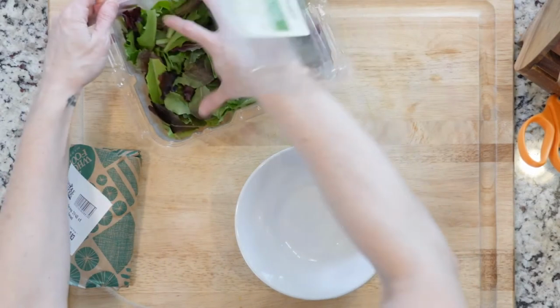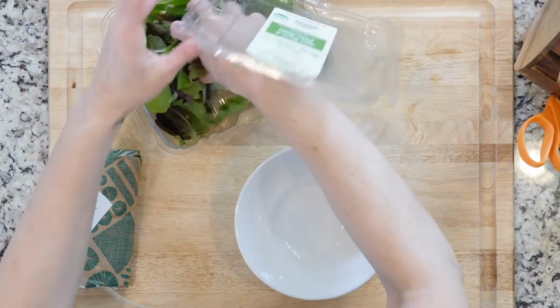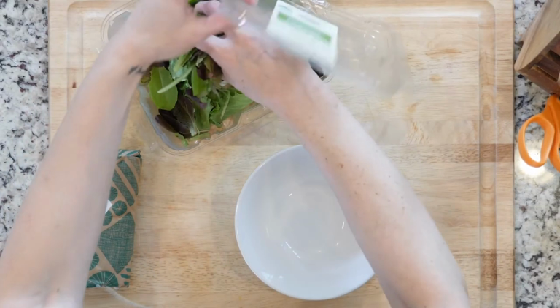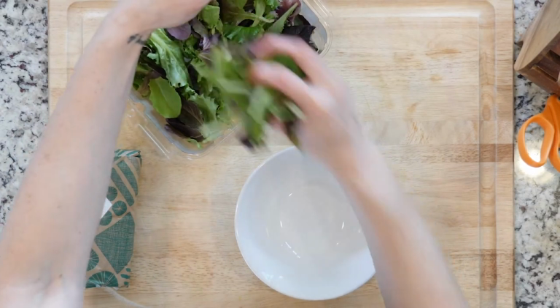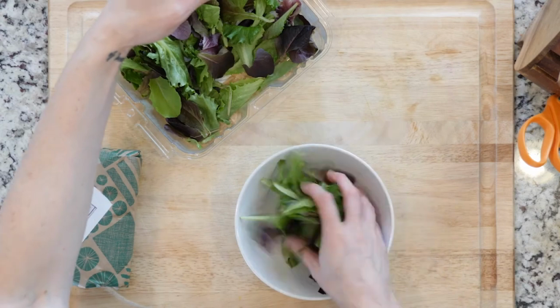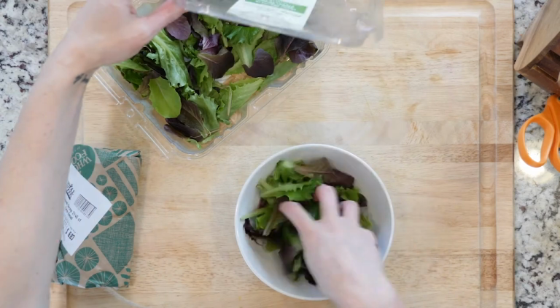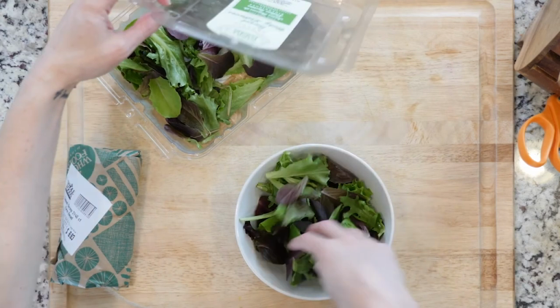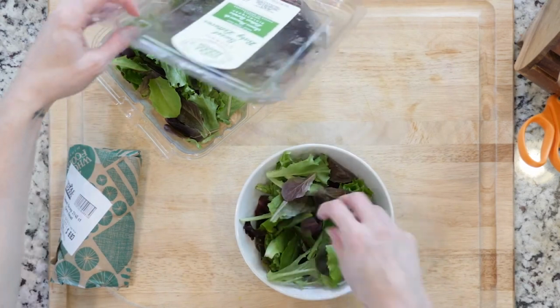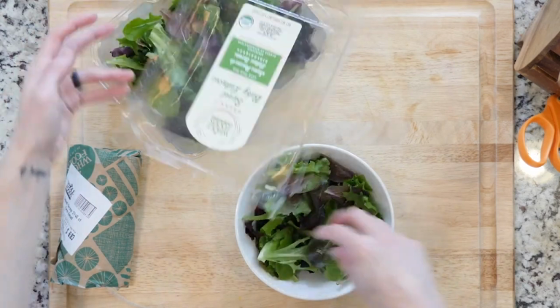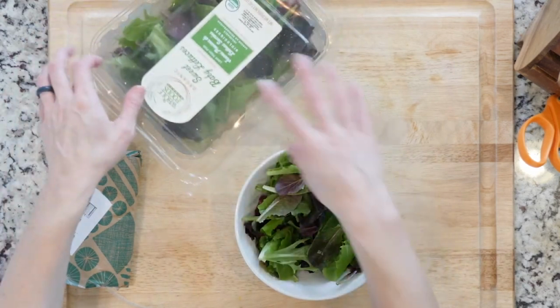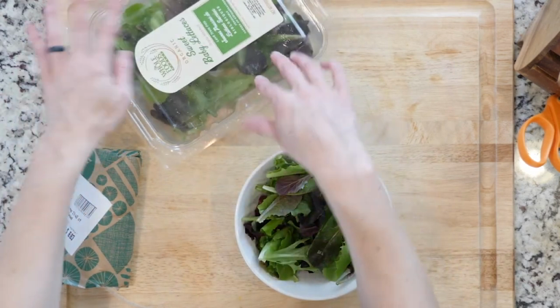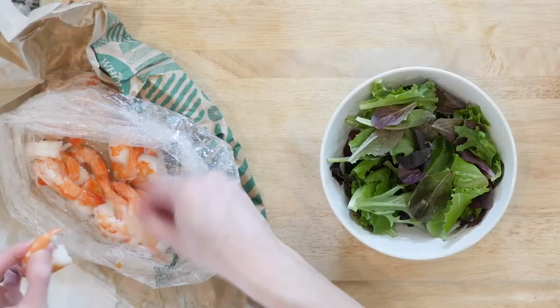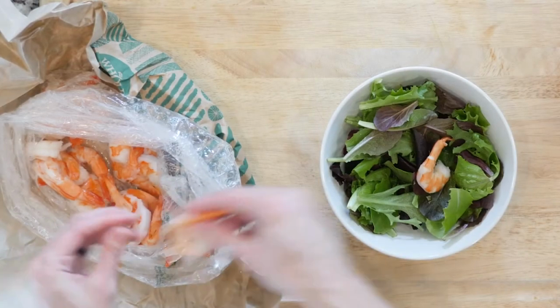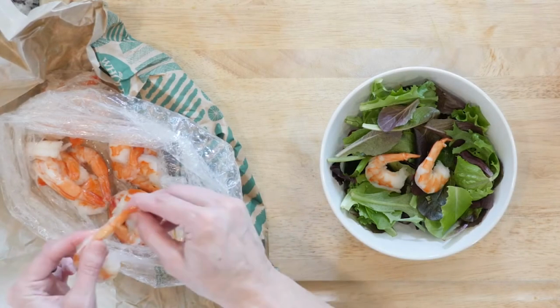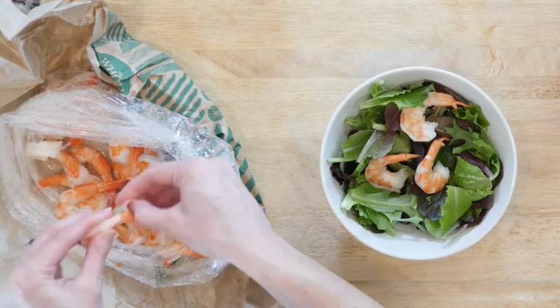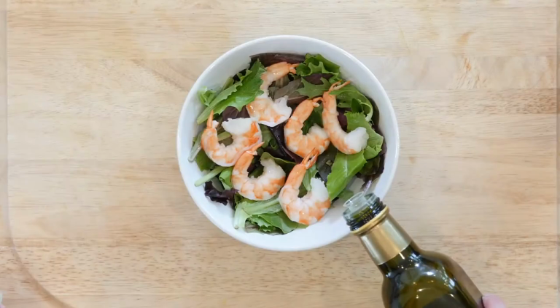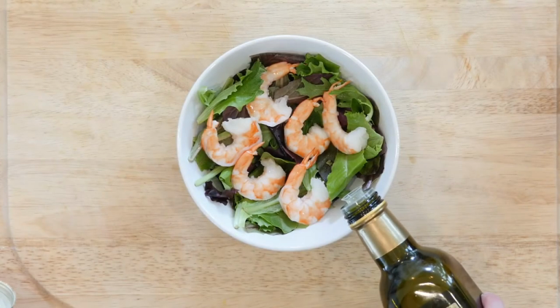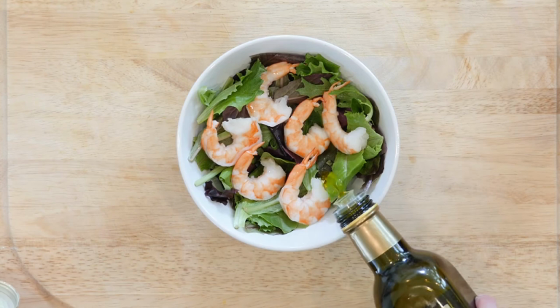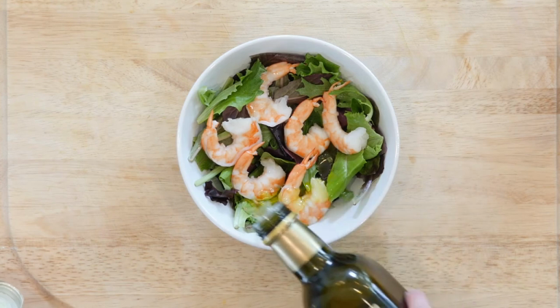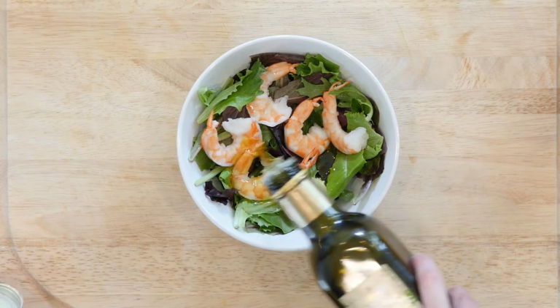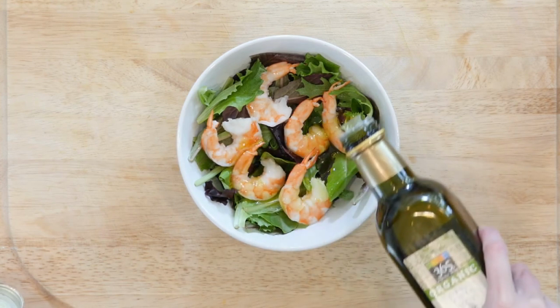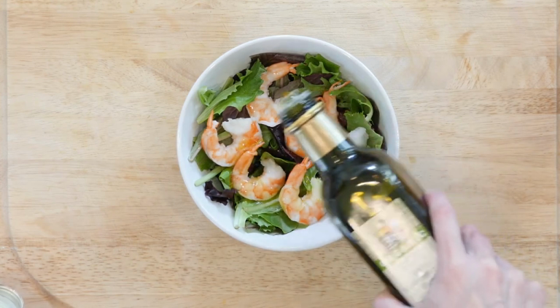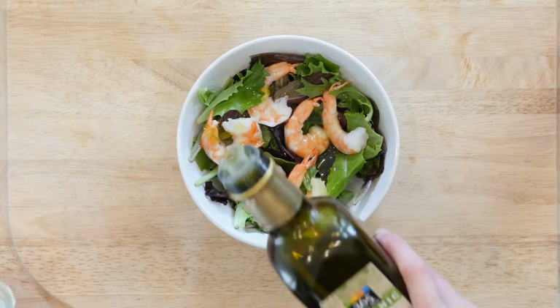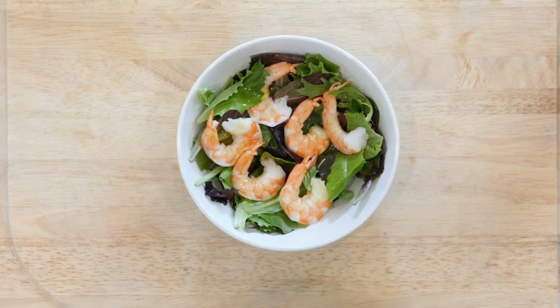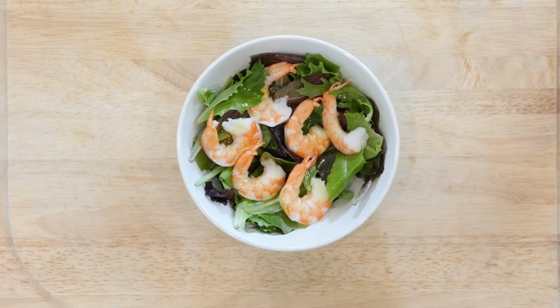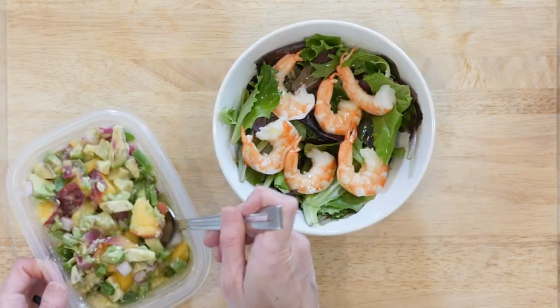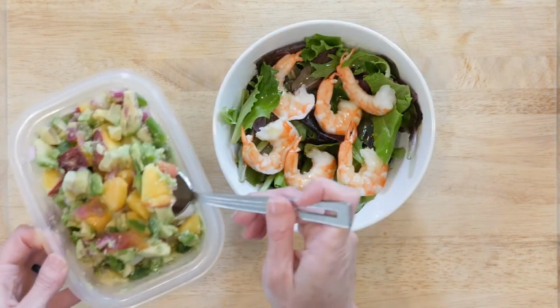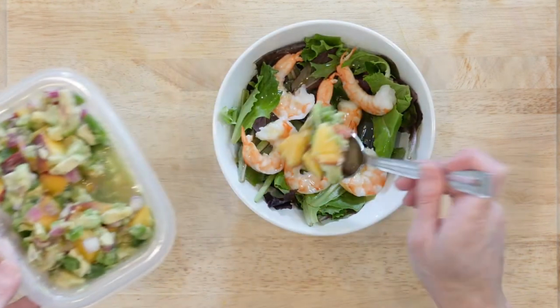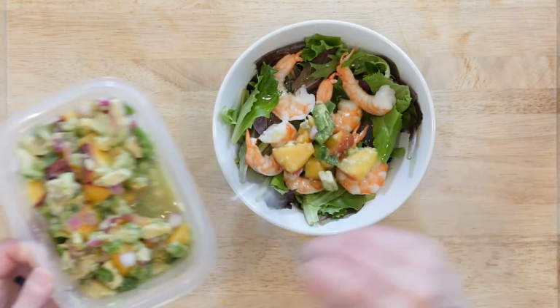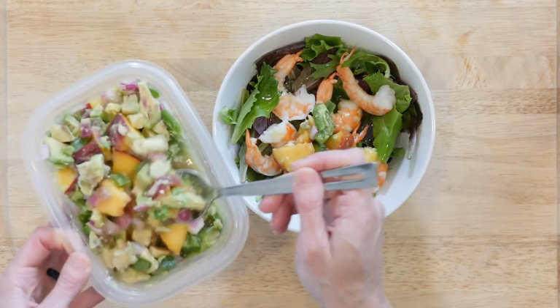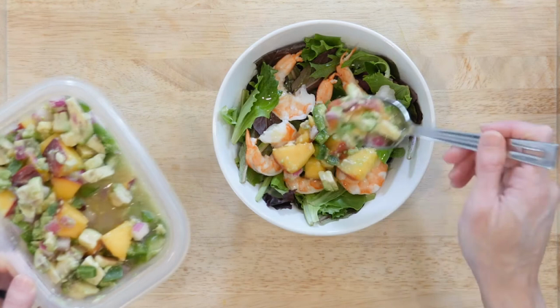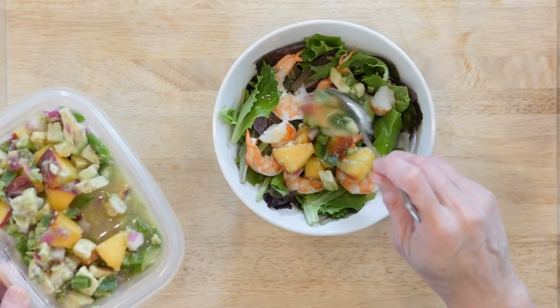If you already prepped the salsa, start by placing the lettuce in a bowl, top with the shrimp, drizzle with a little olive oil, and spoon some salsa on top. Sprinkle with salt if needed. Eat up.